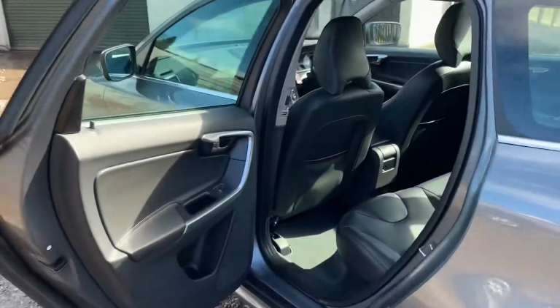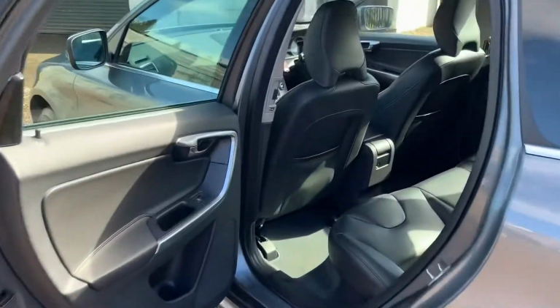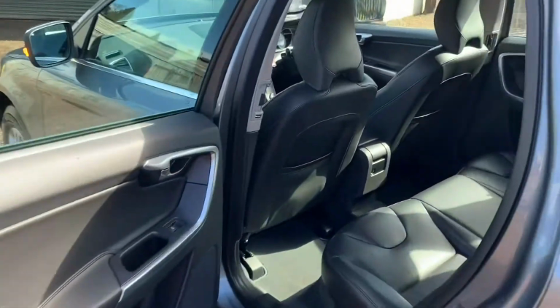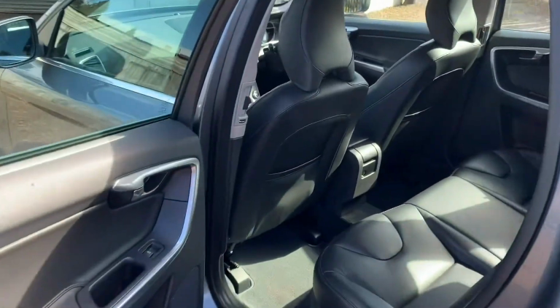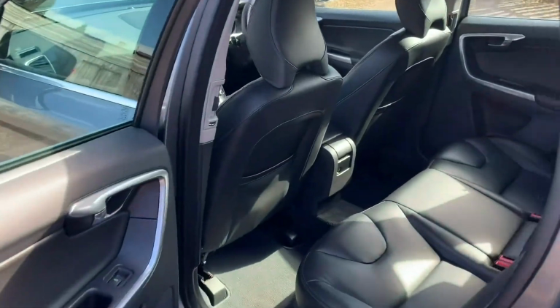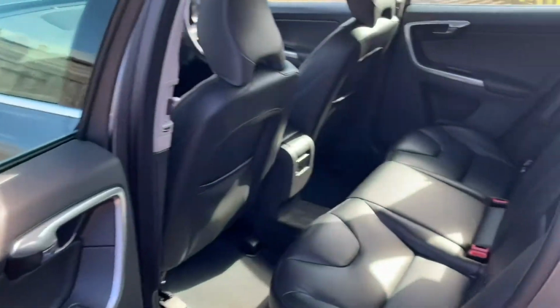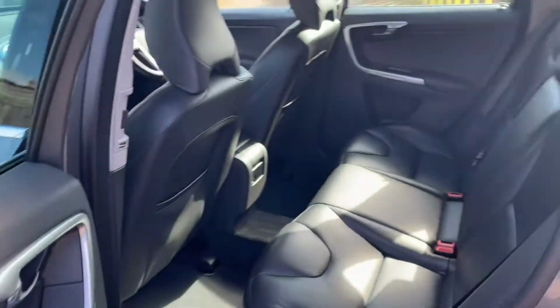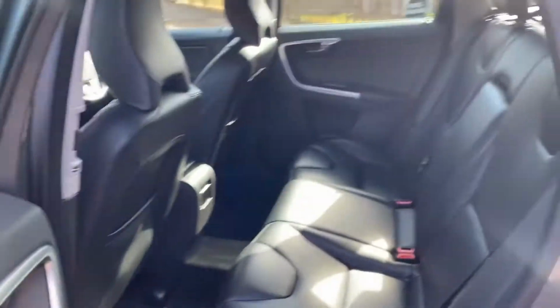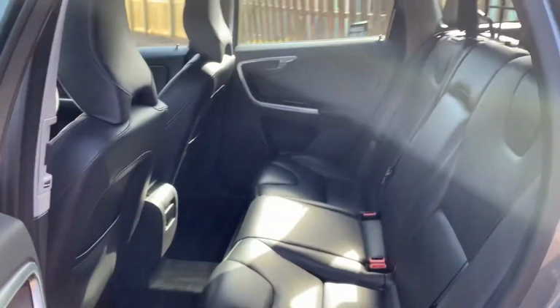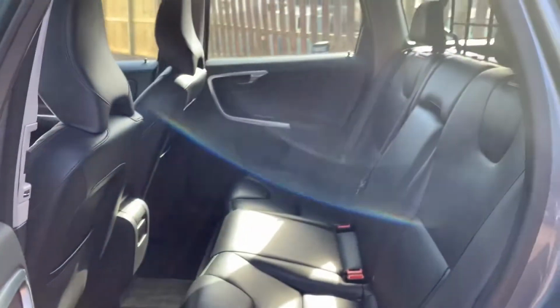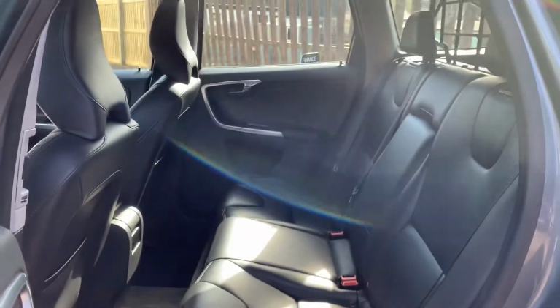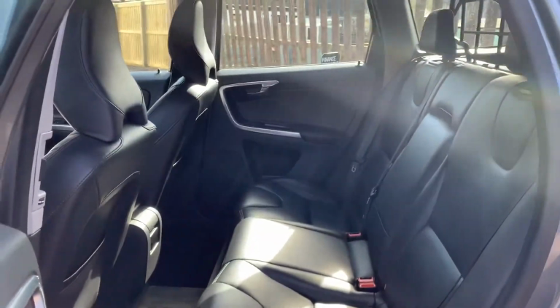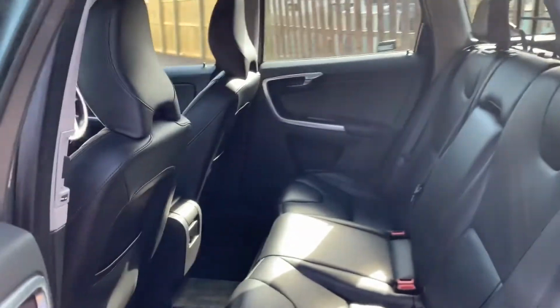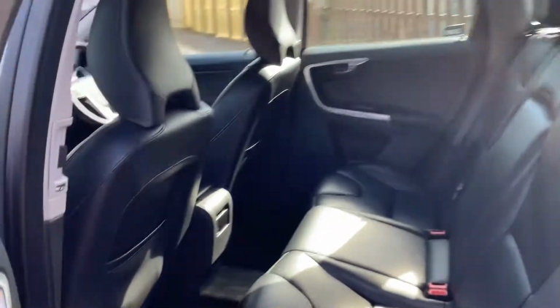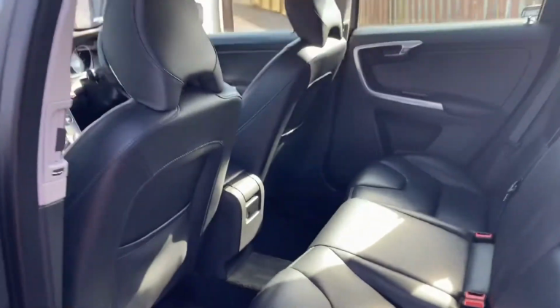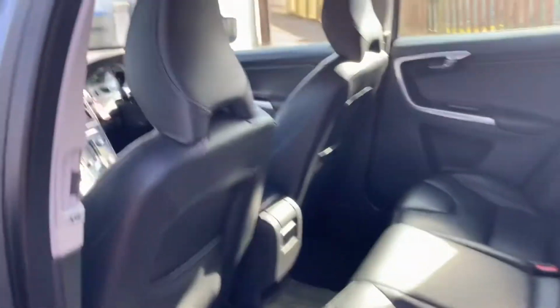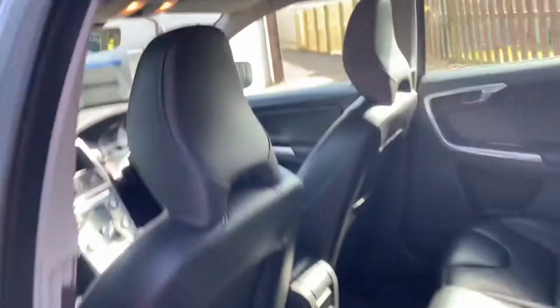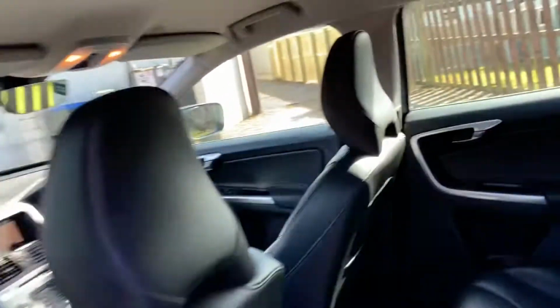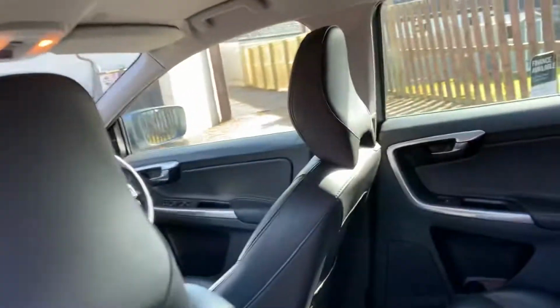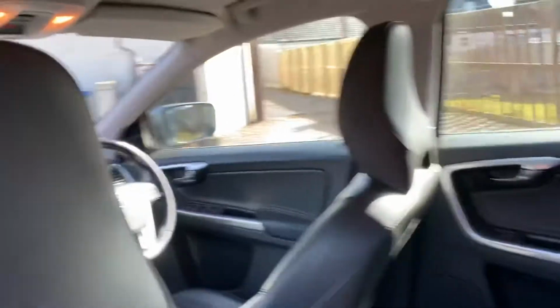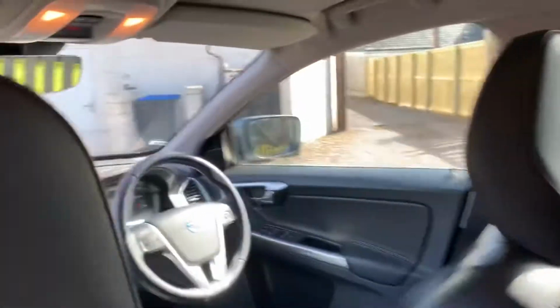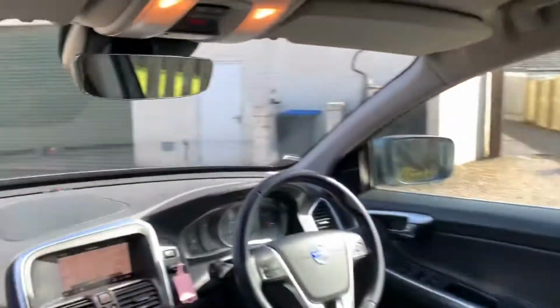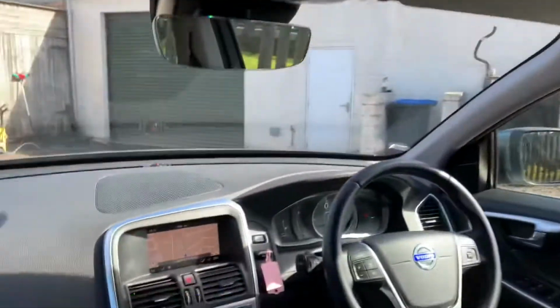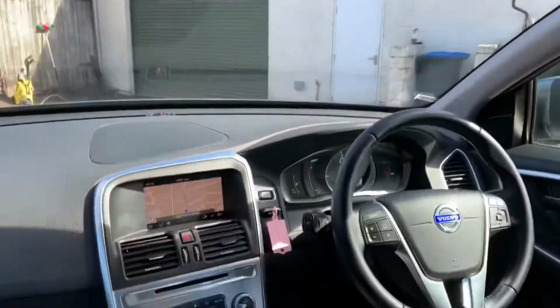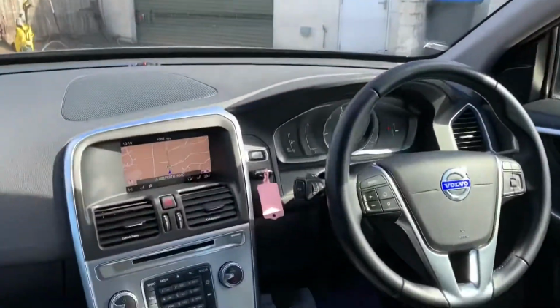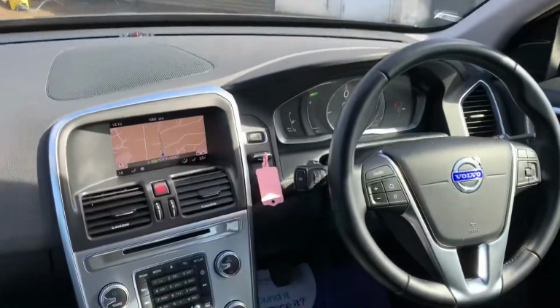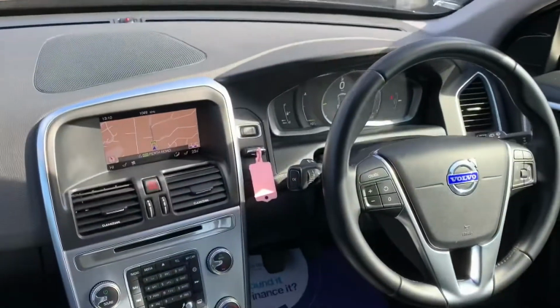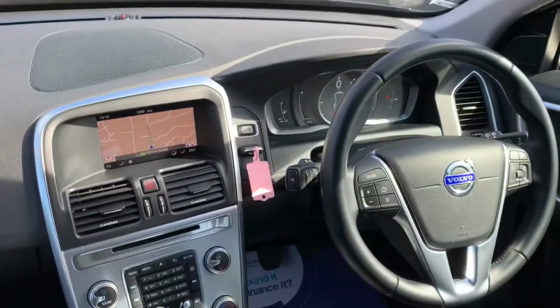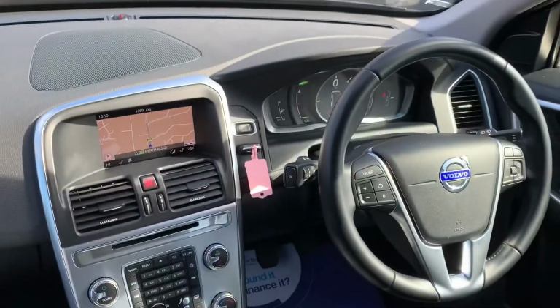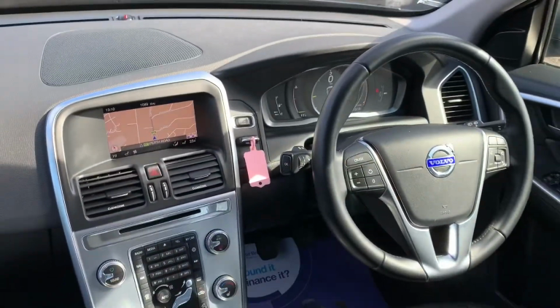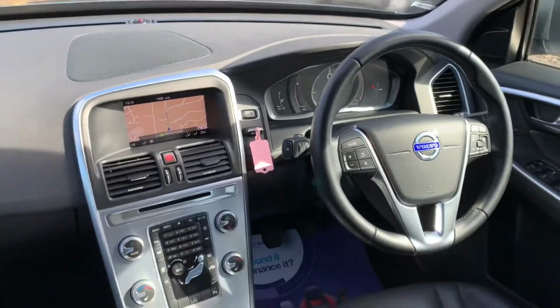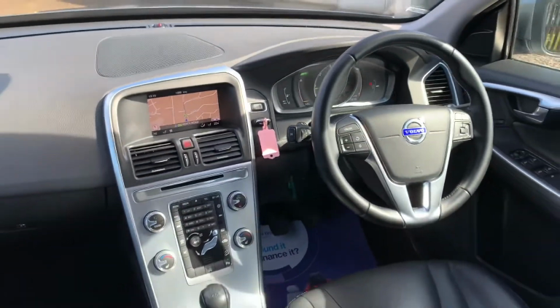Great access to the back seats, very high seats, very deep windows so visibility is brilliant. You've got great headroom also.